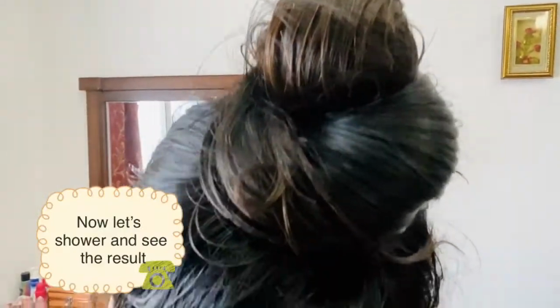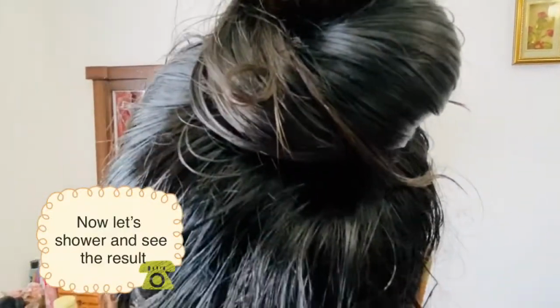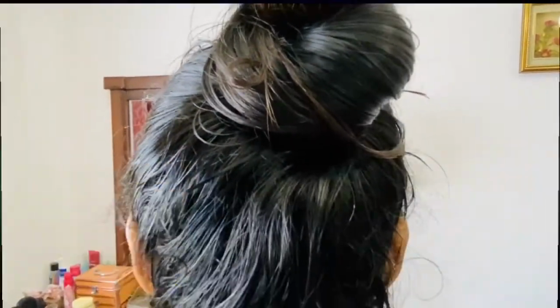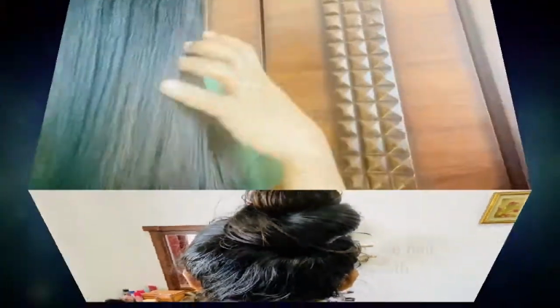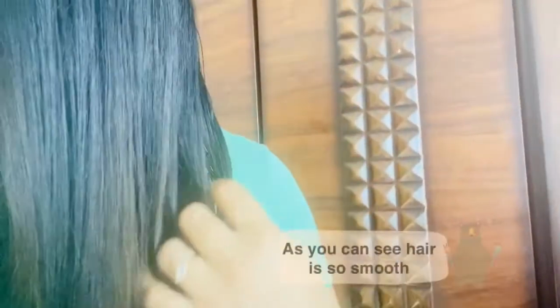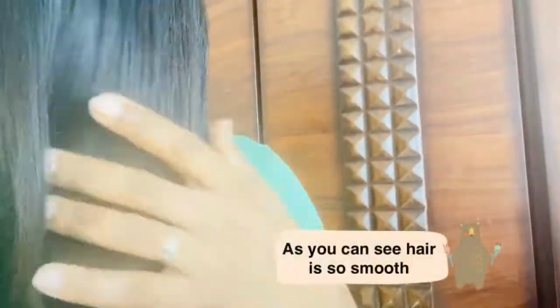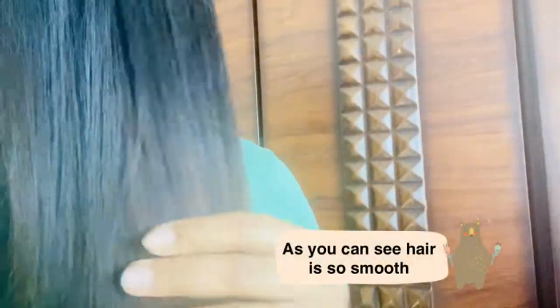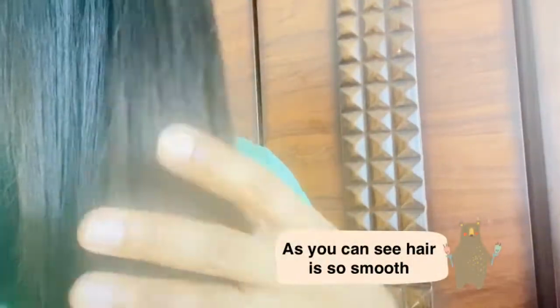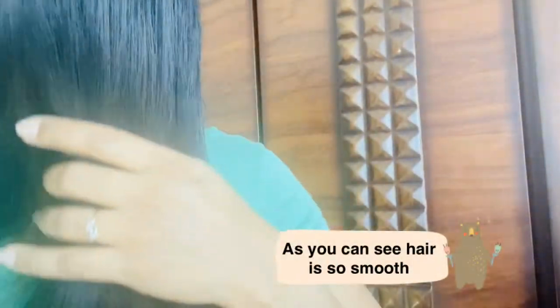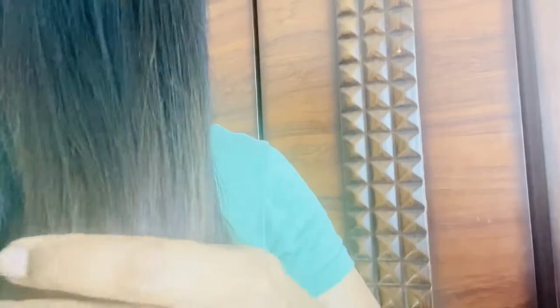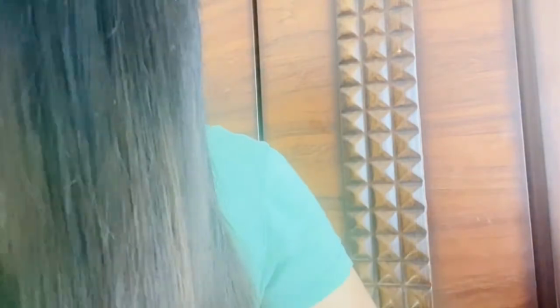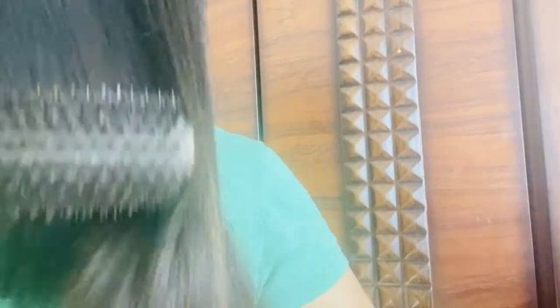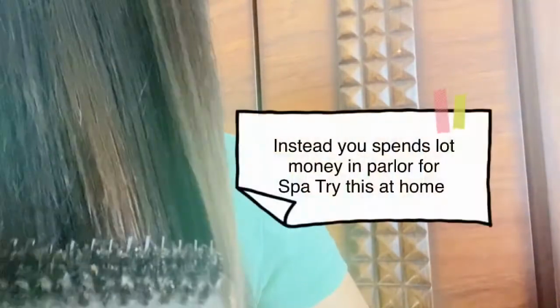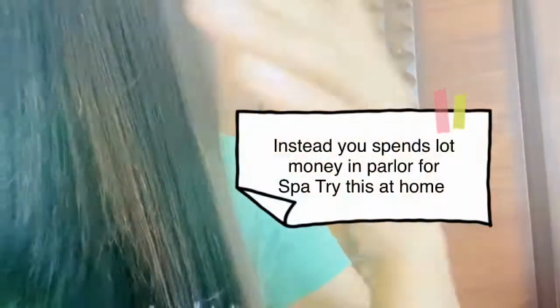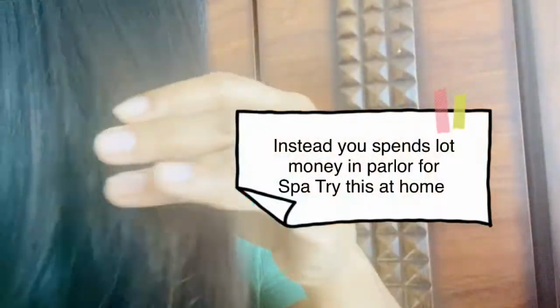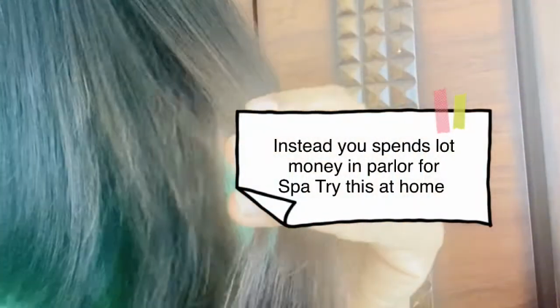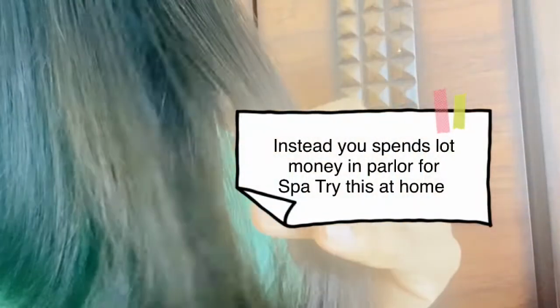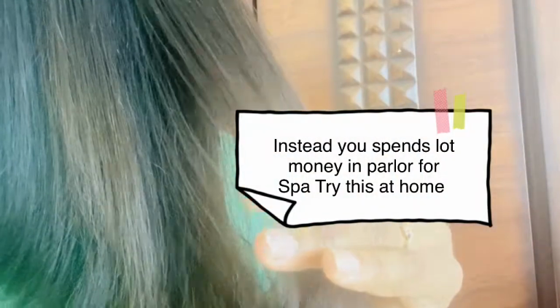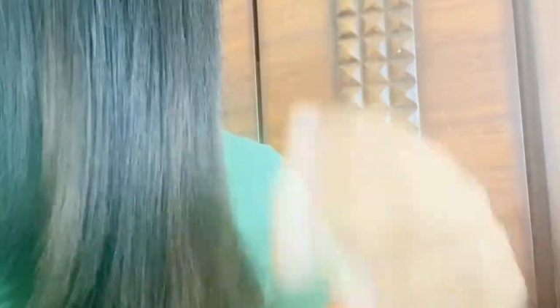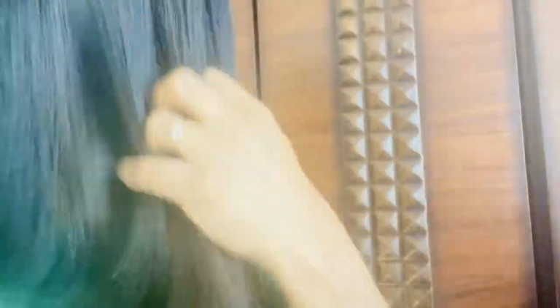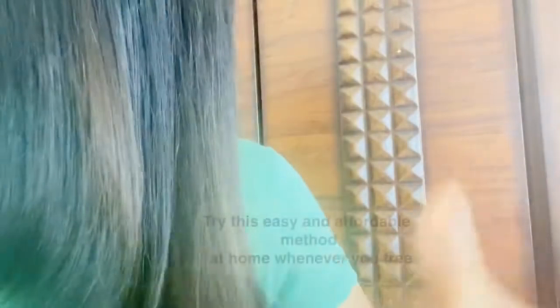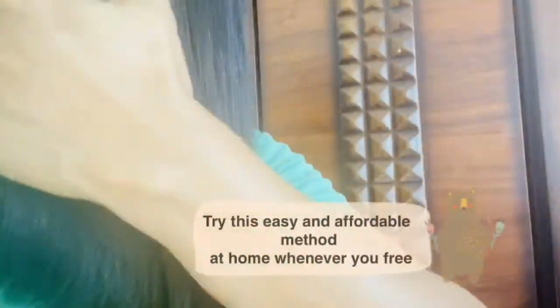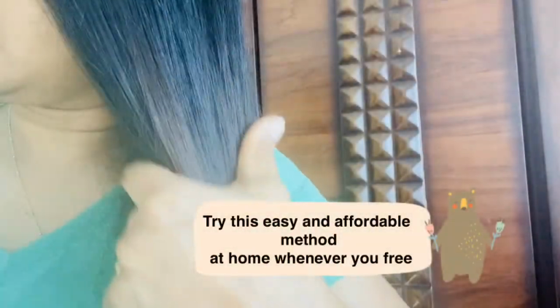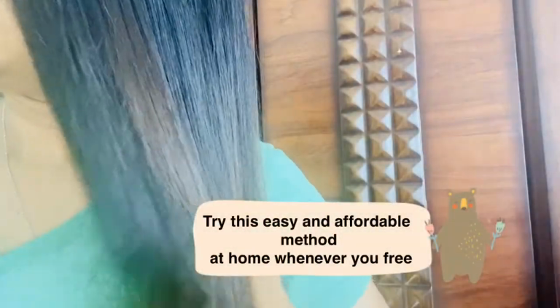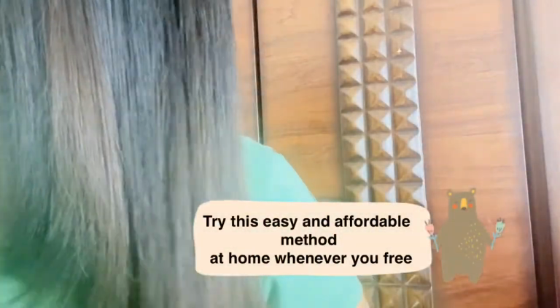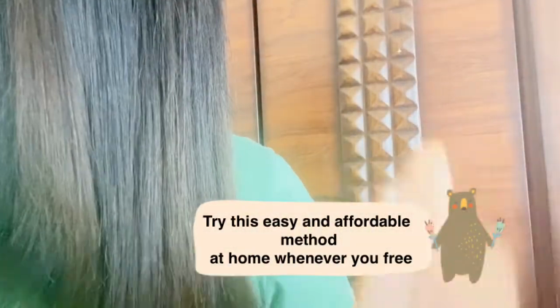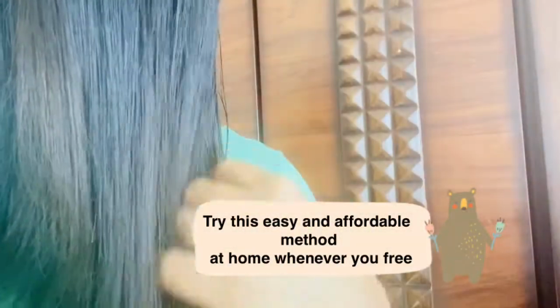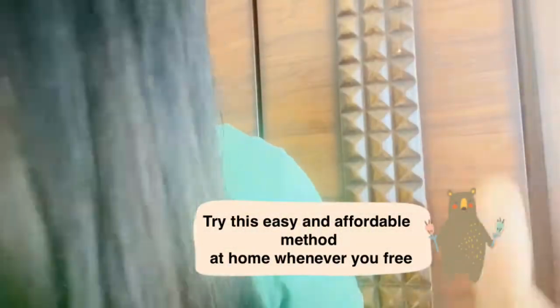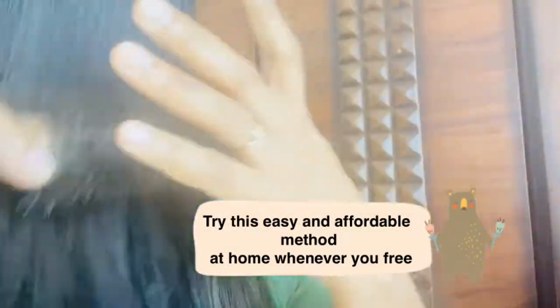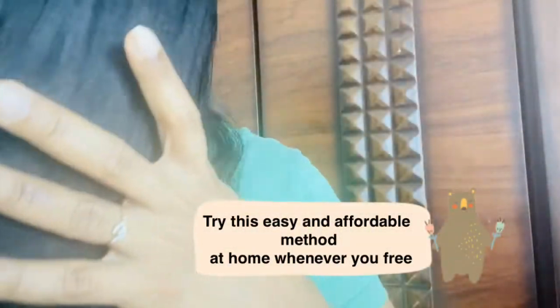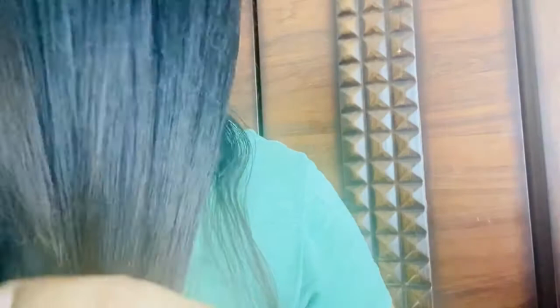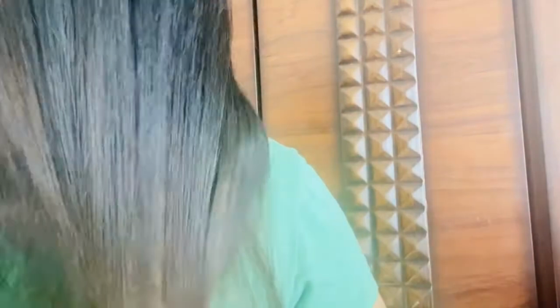Then wash it out with shampoo and dry the hair. You will feel the hair is straight, soft, and very smooth with continuous usage.